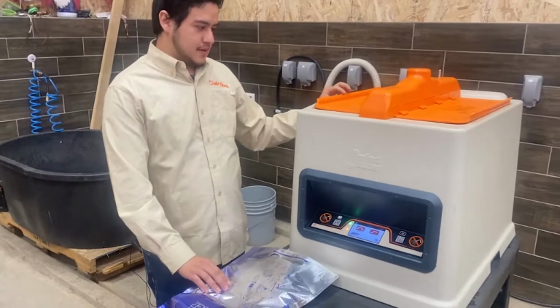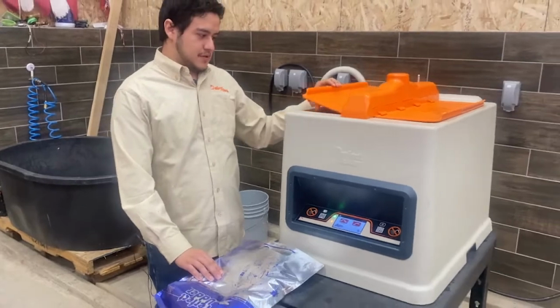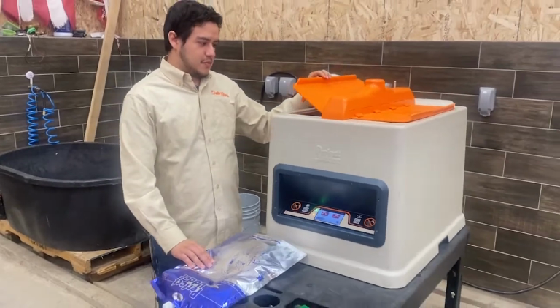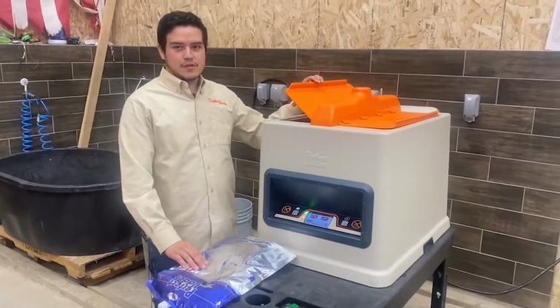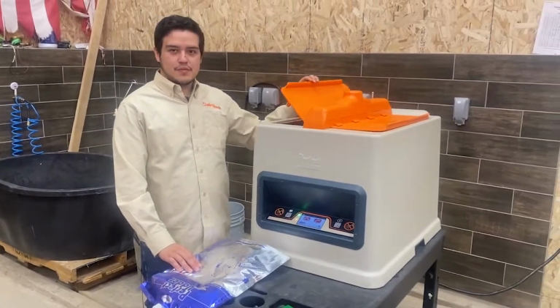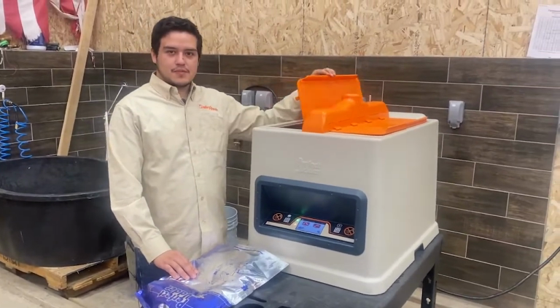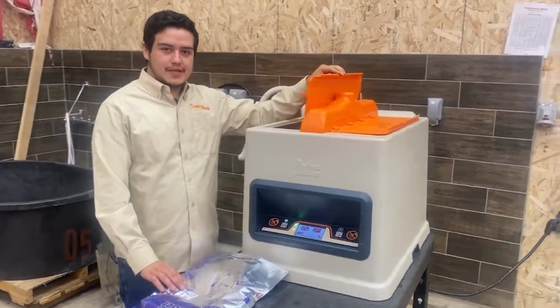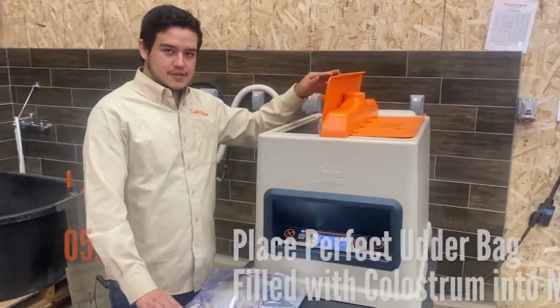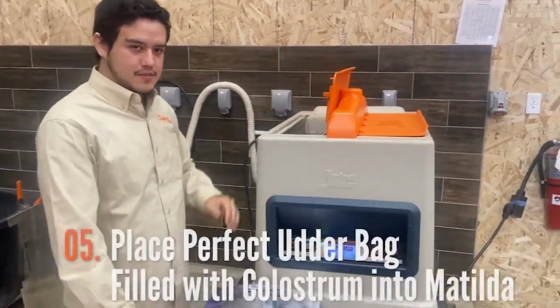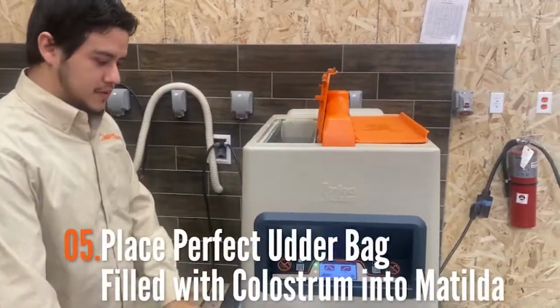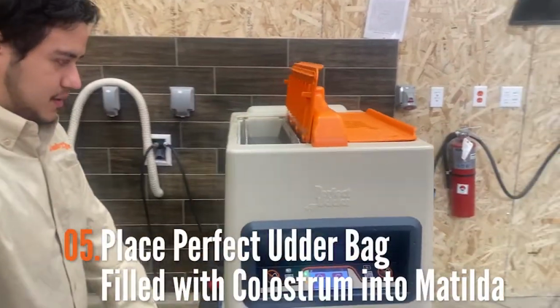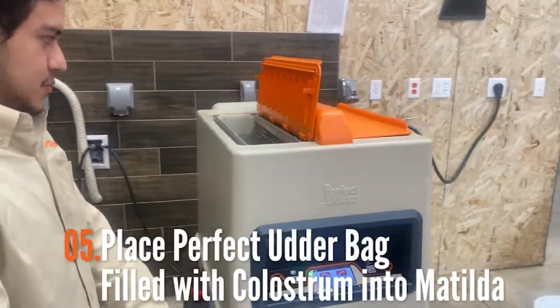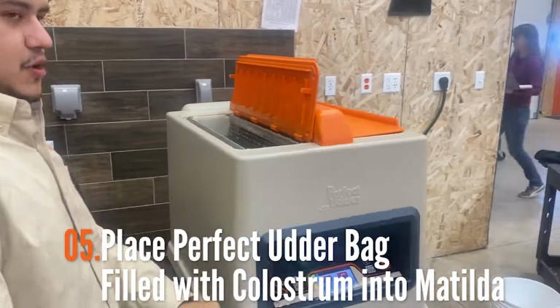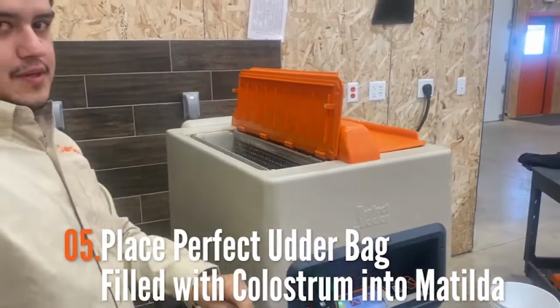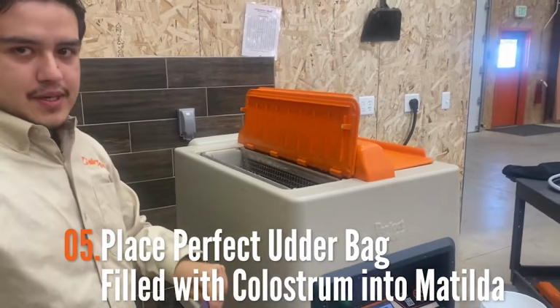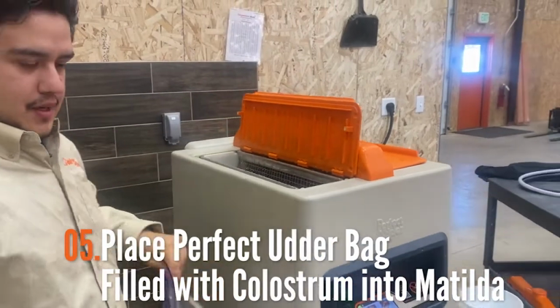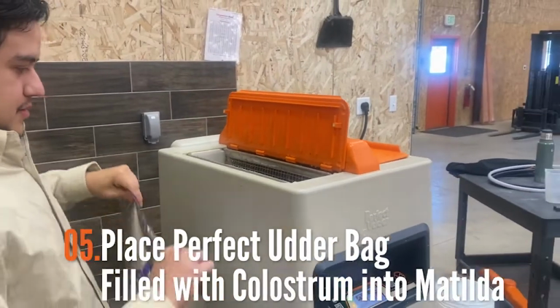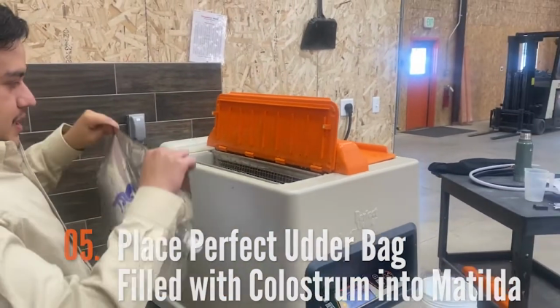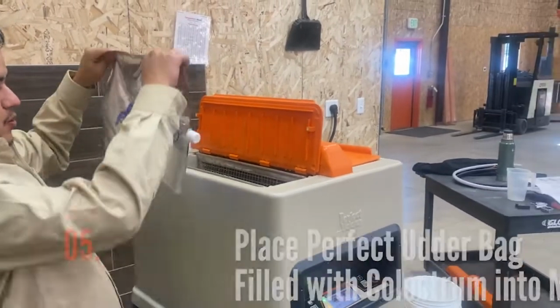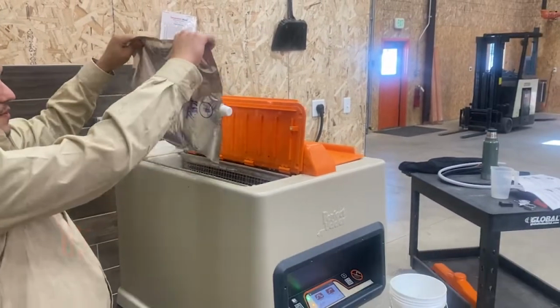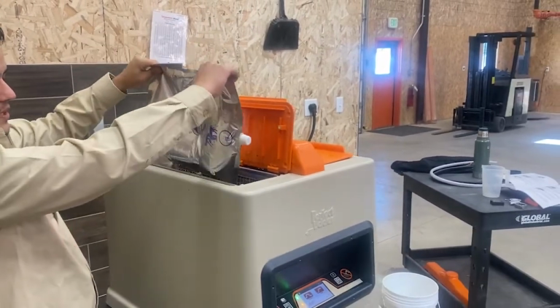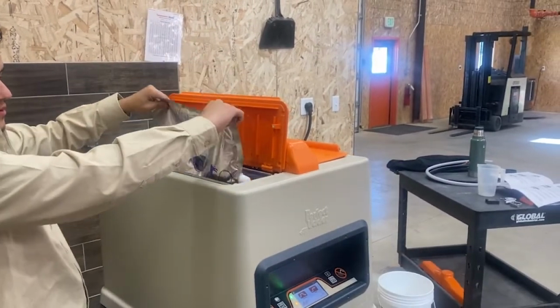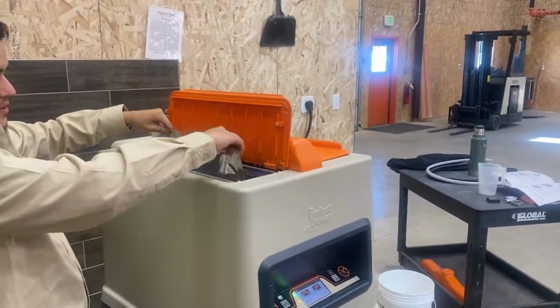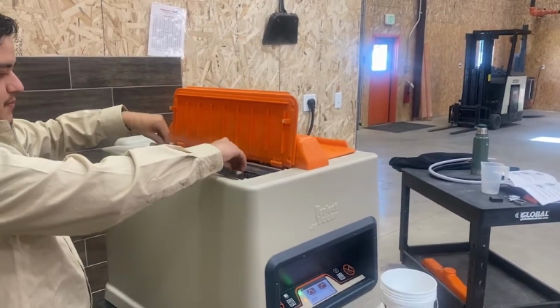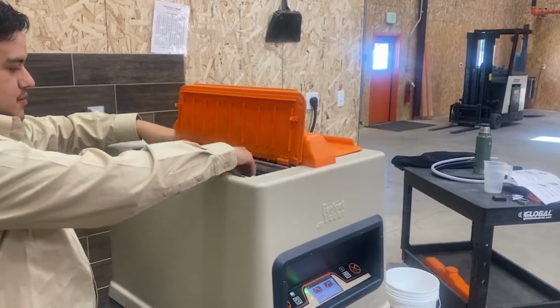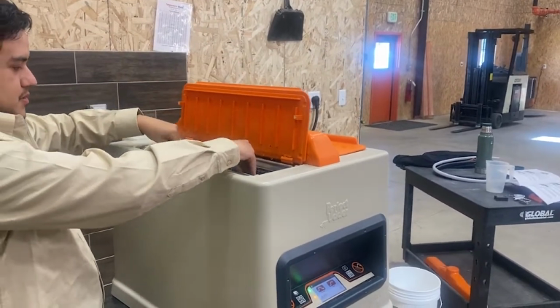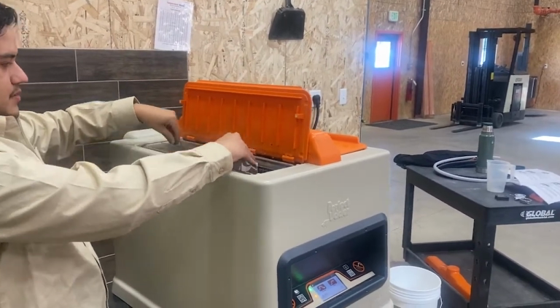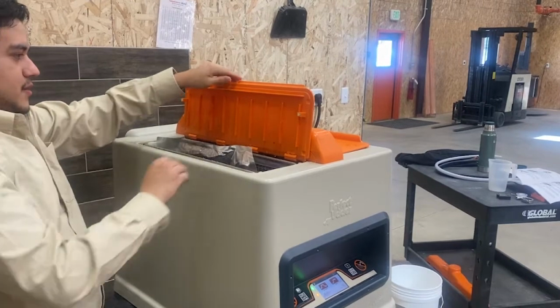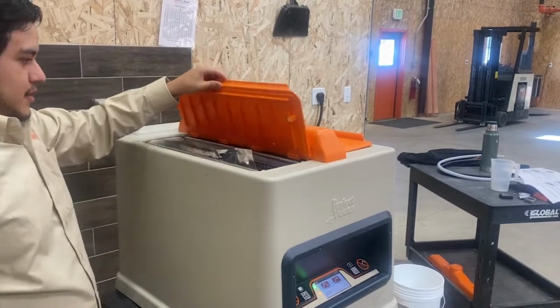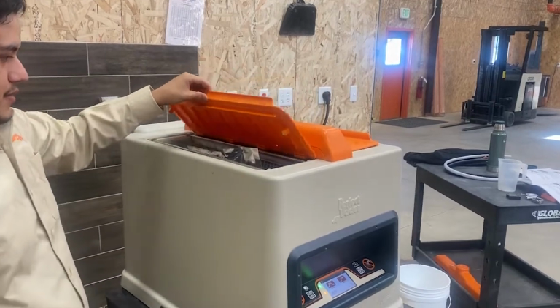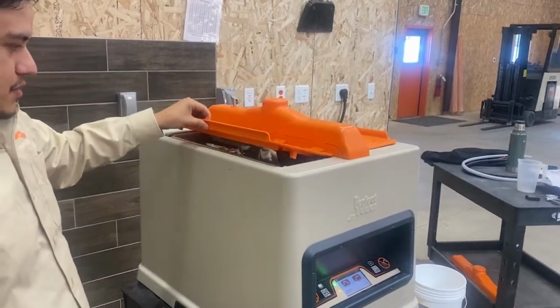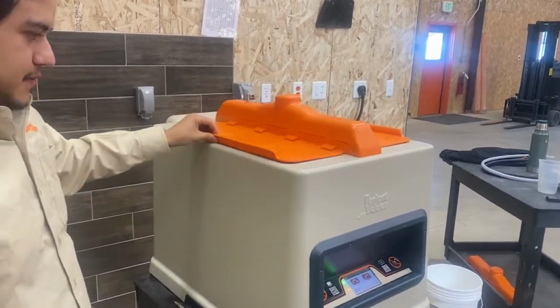To start off we want to load the bags into the Matilda. Open the lid and set the bag in horizontally, making sure that it's fully submerged in the water. Then close the lid.